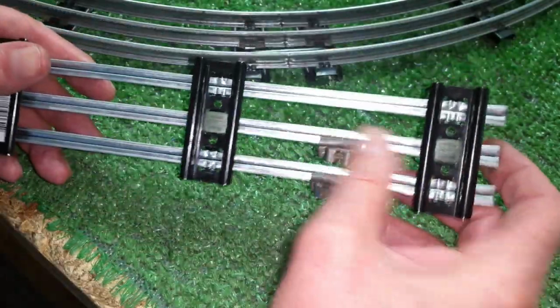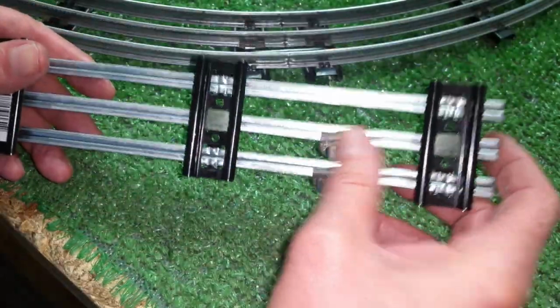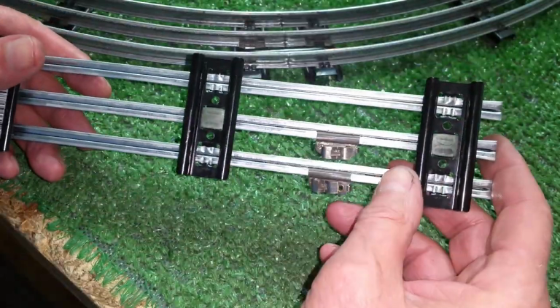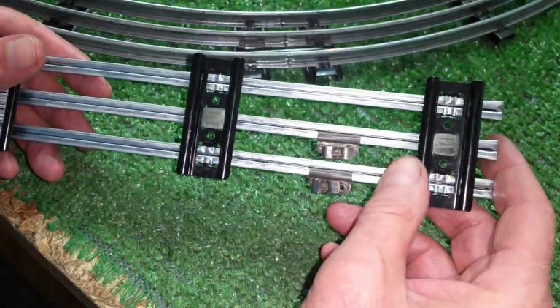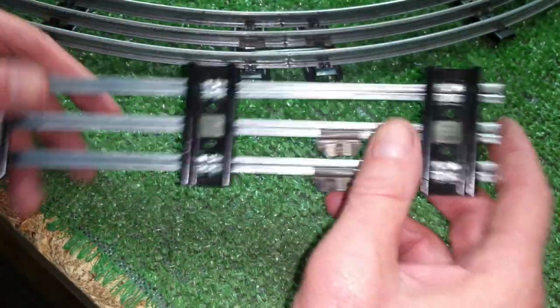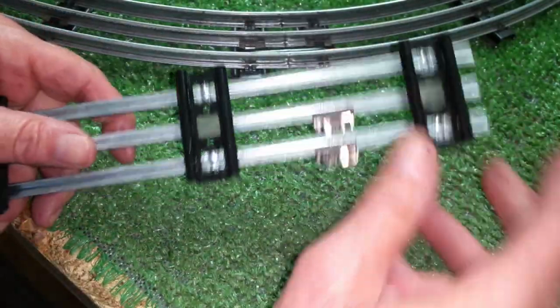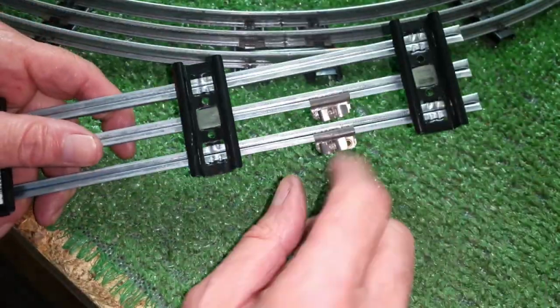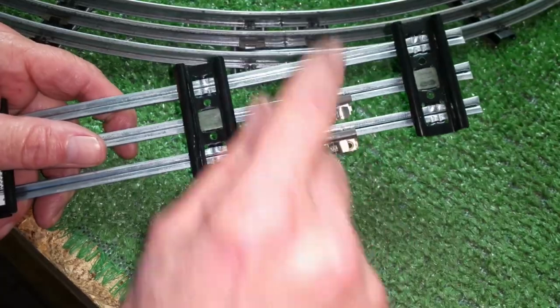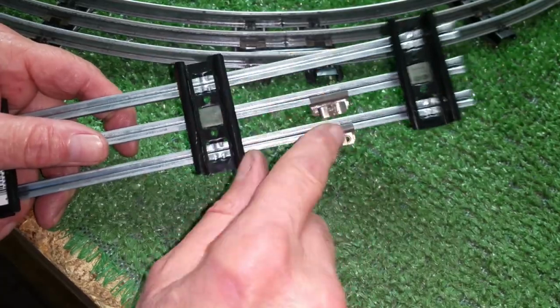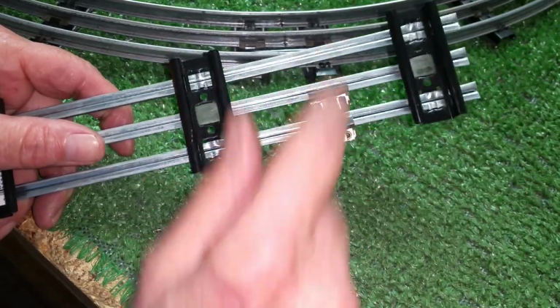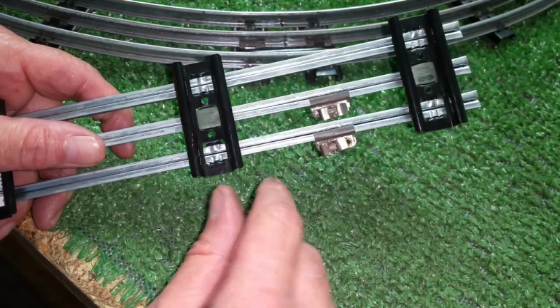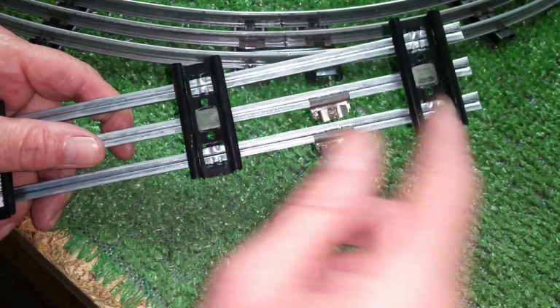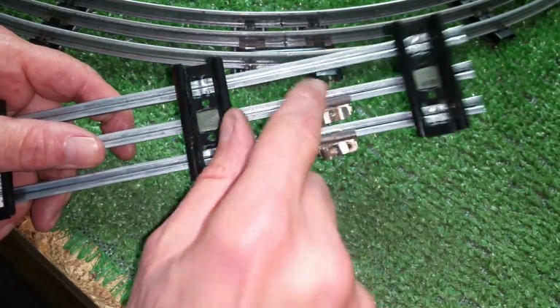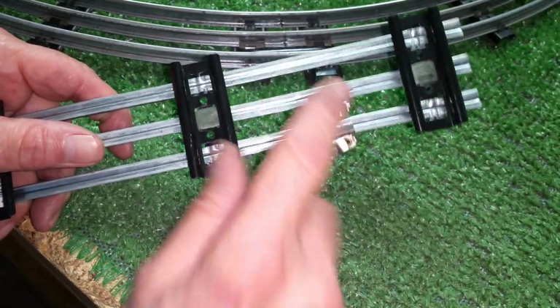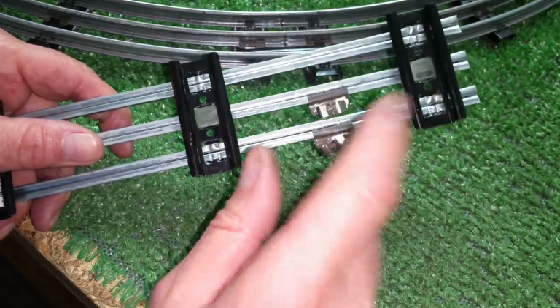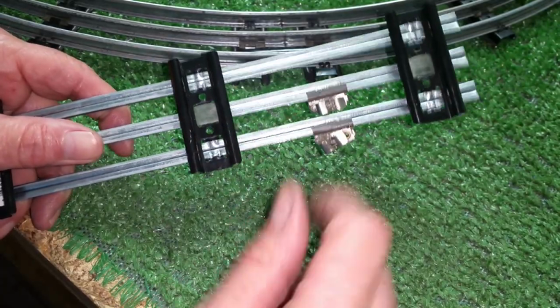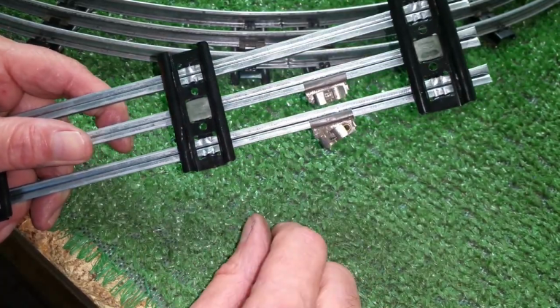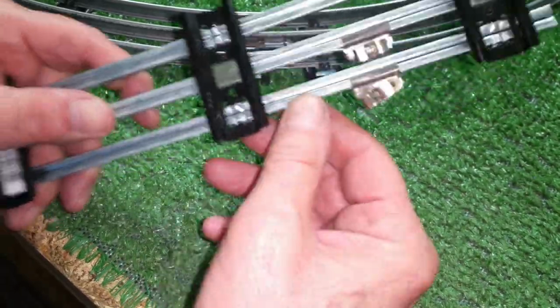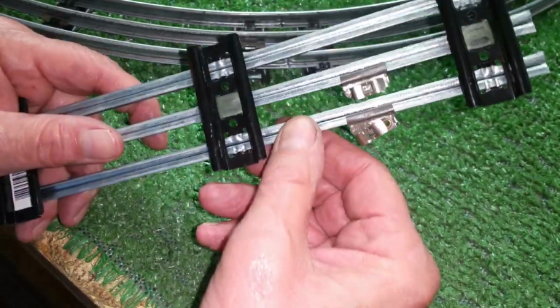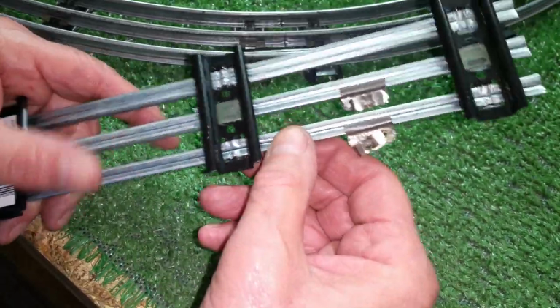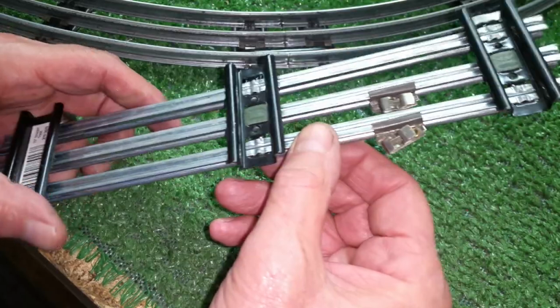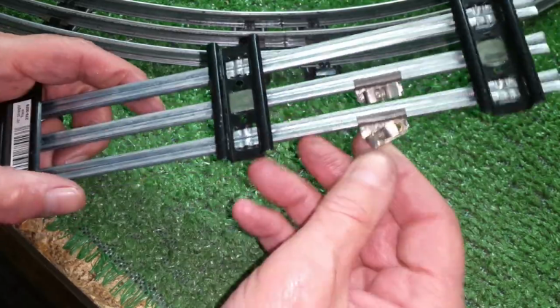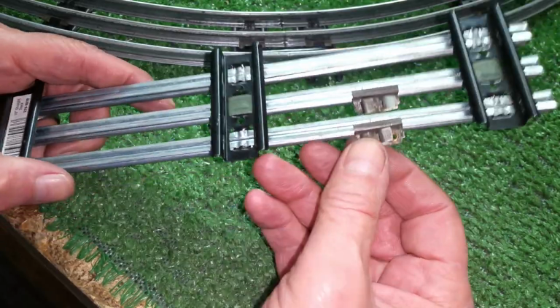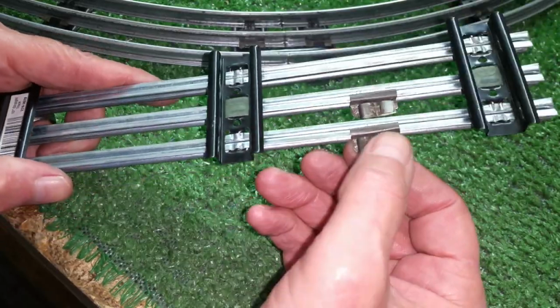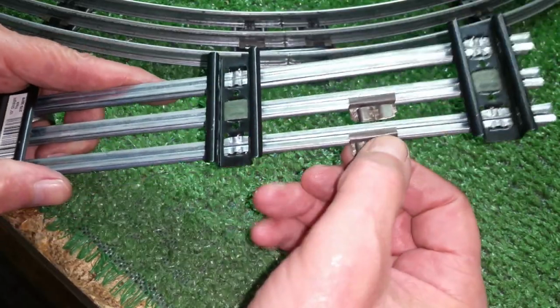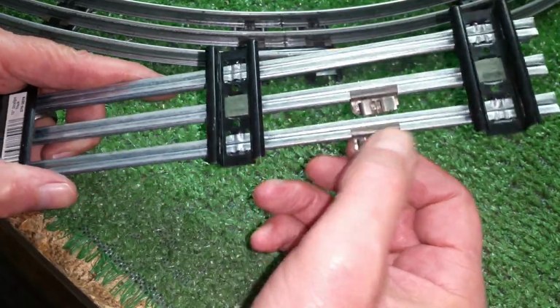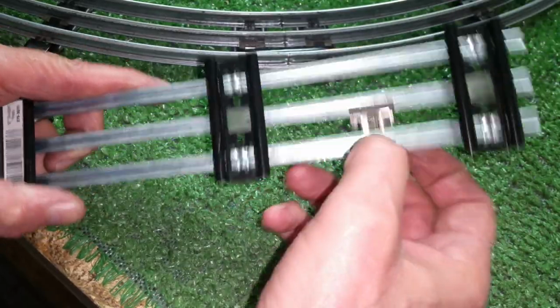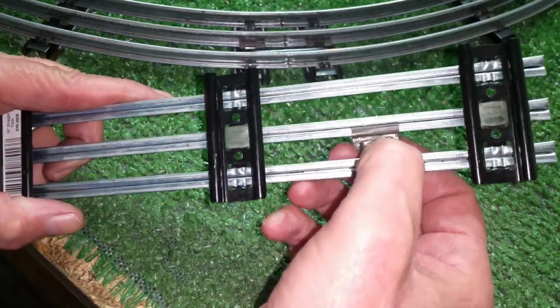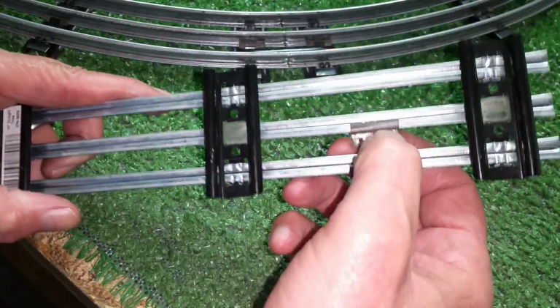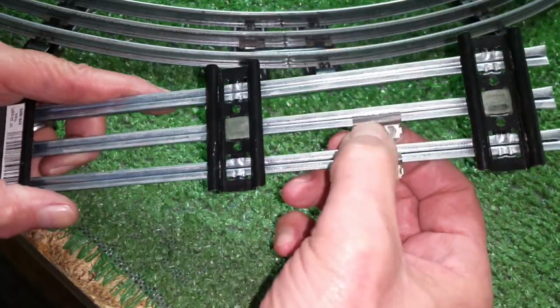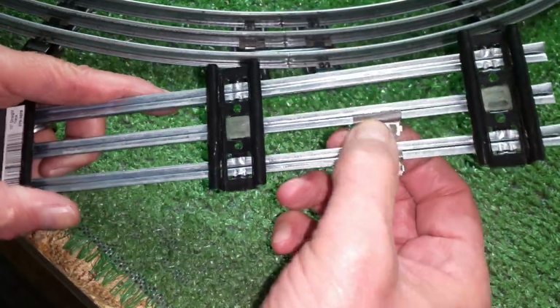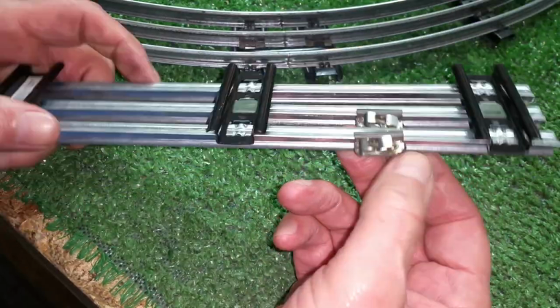It gives you an instant place to attach your wires without using a combination lock-on — they're individual. For two-rail track, you can just put one on either side. For three-rail track, one goes in the middle and one goes on either edge, and it gives you a fawn stock clip in order to attach your wires.